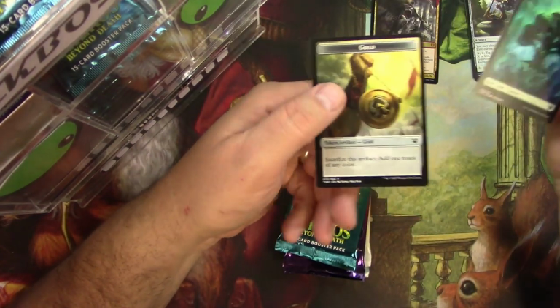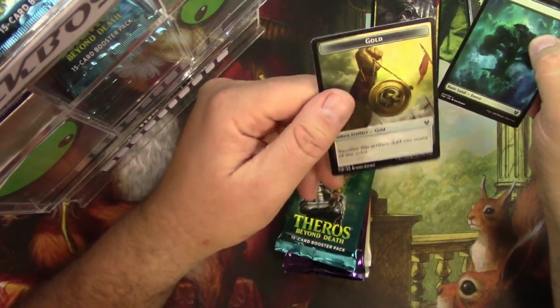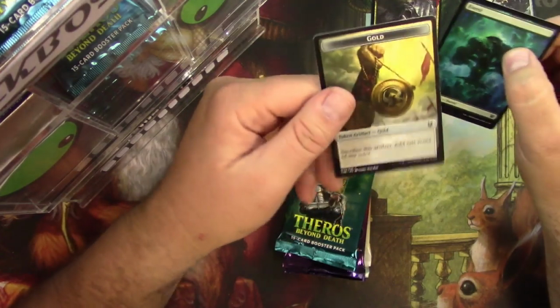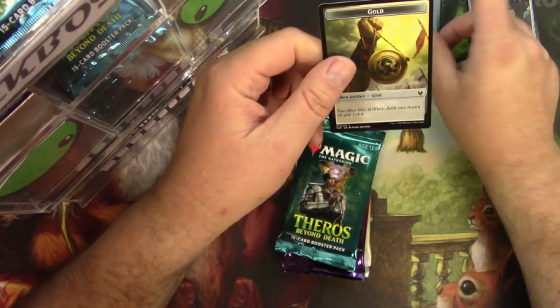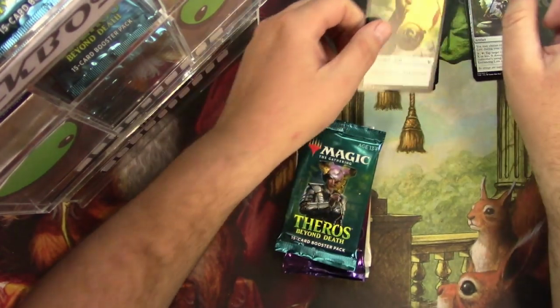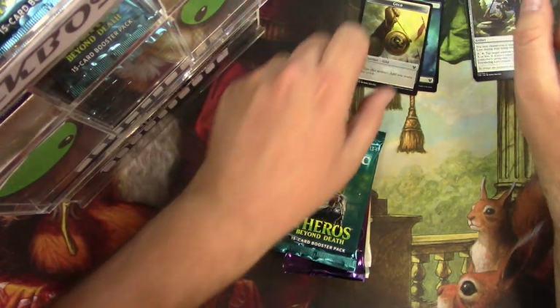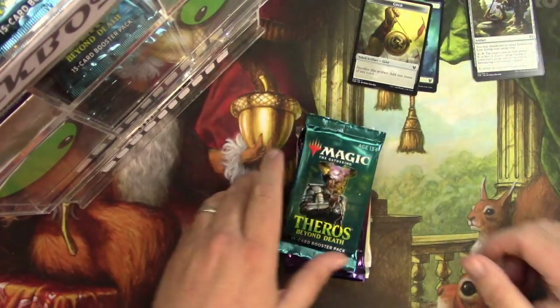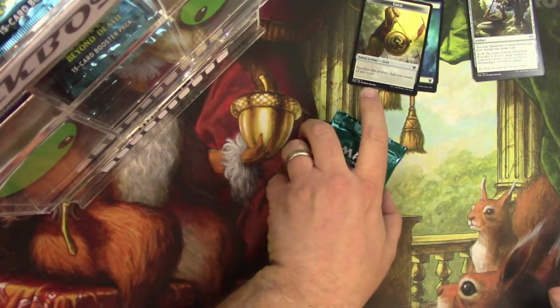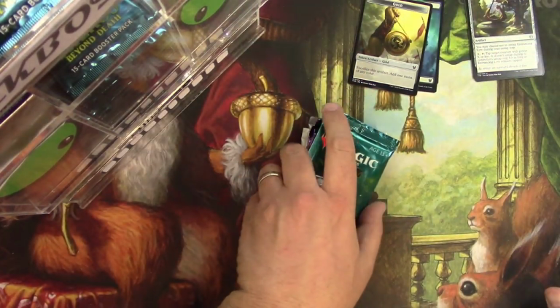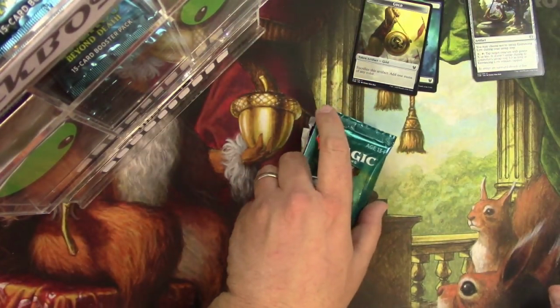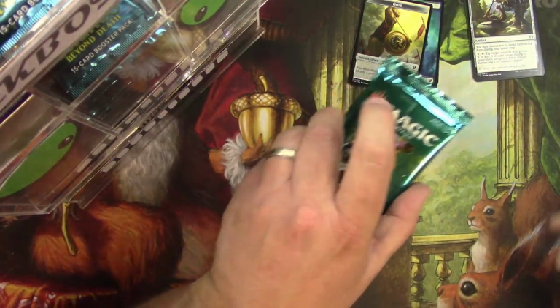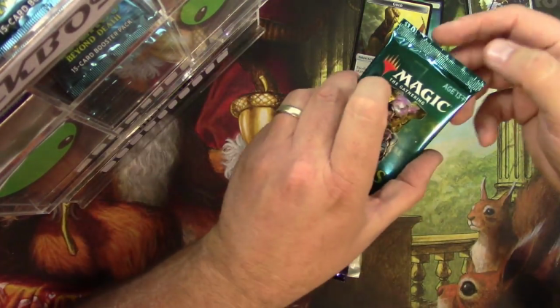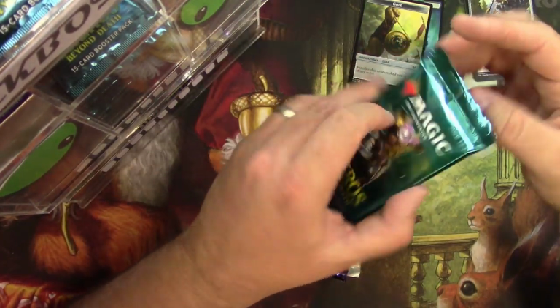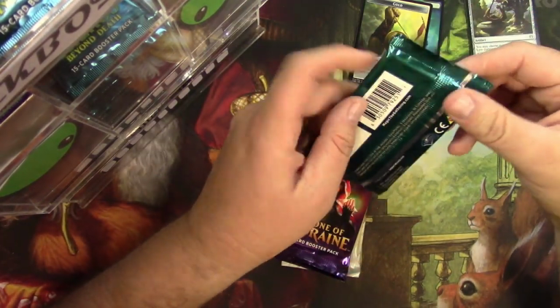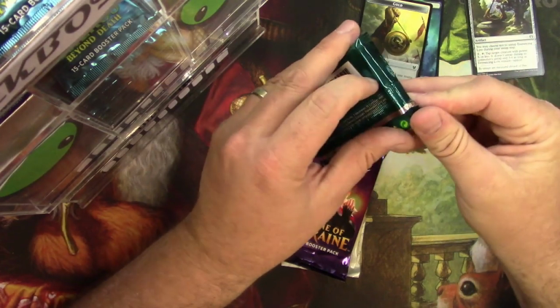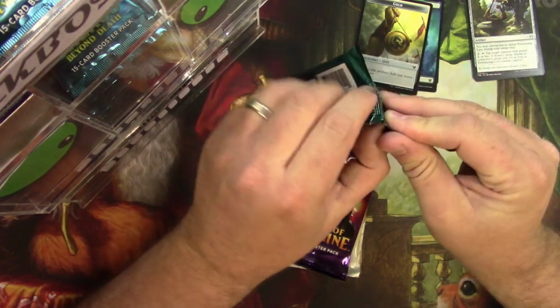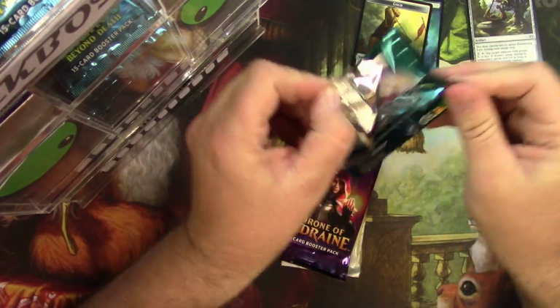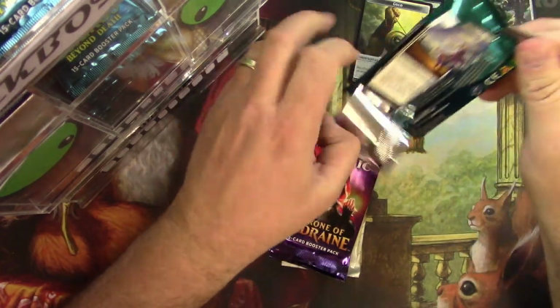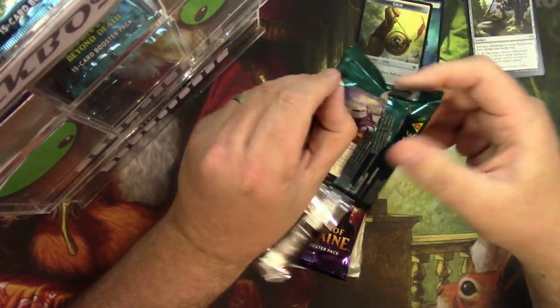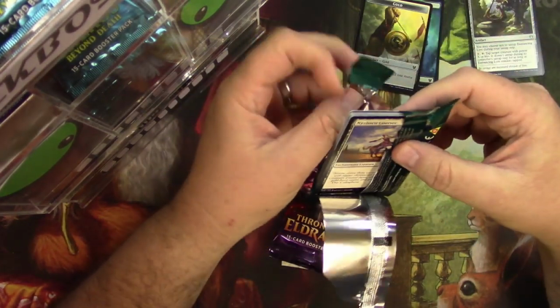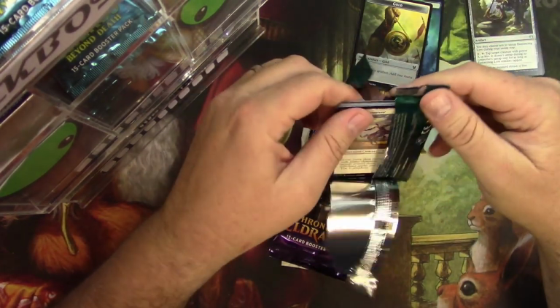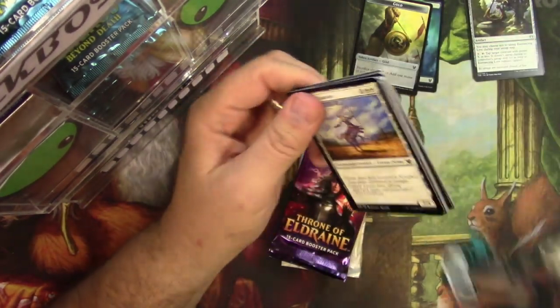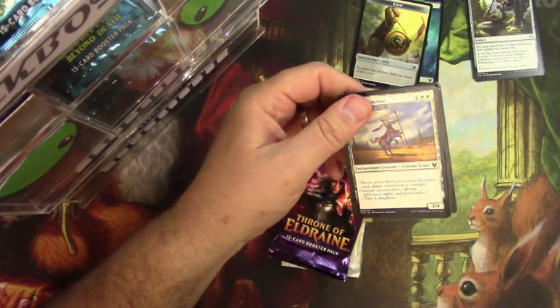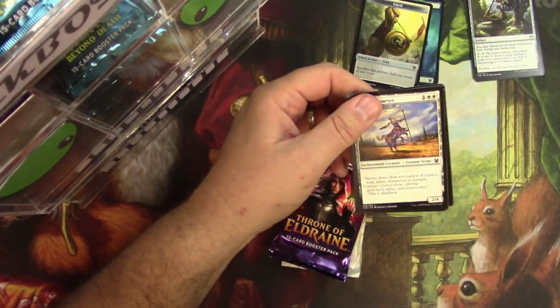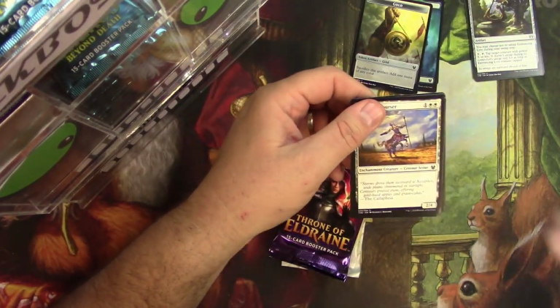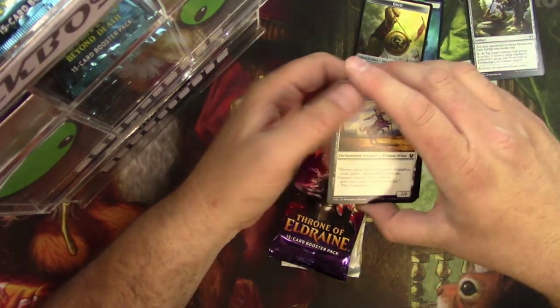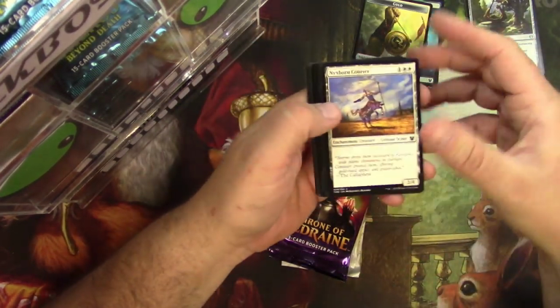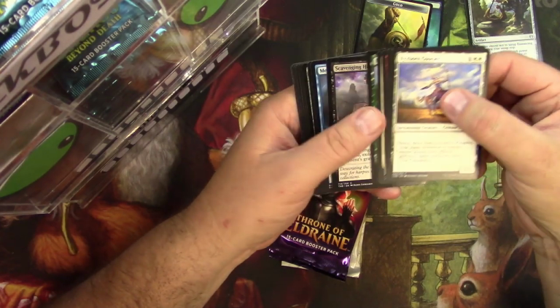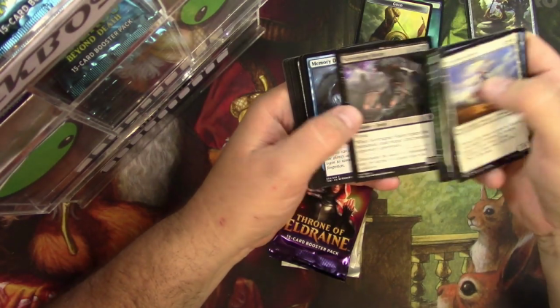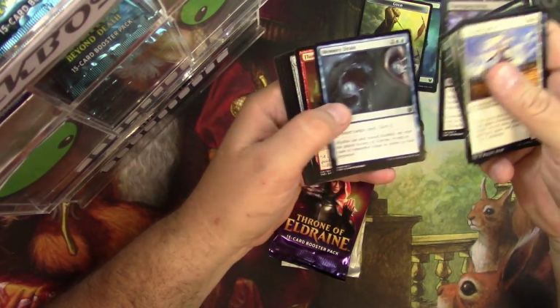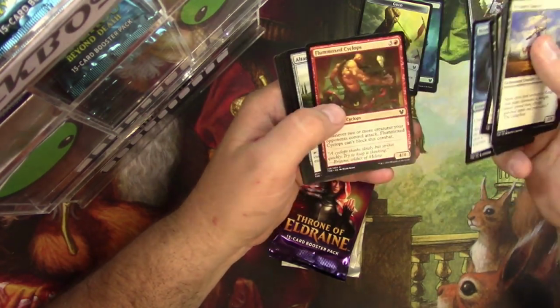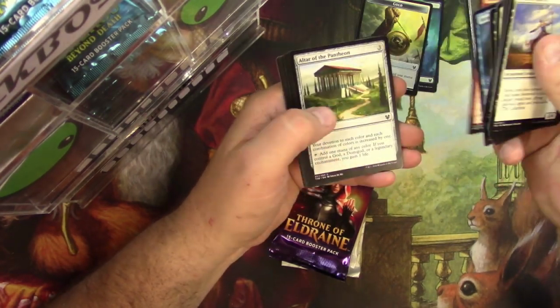You got a gold token and a forest to go with it, so there you go. Next up, another pack of Theros. That was the first Mythic that we got out of this box that I just opened.